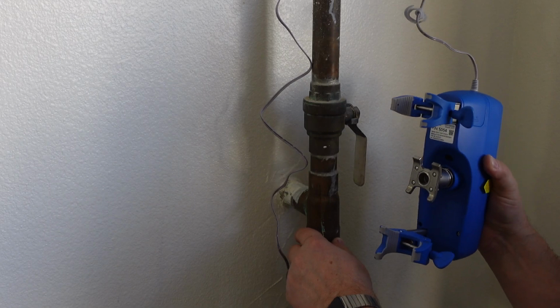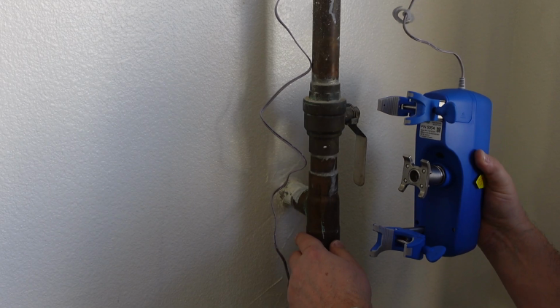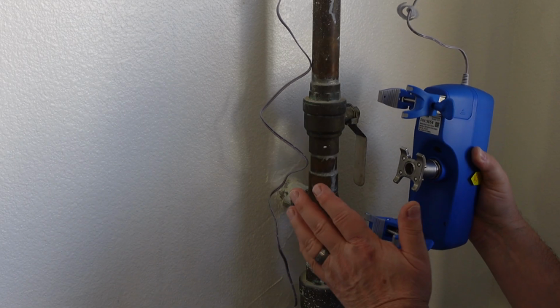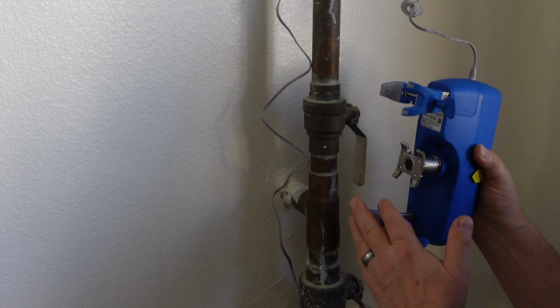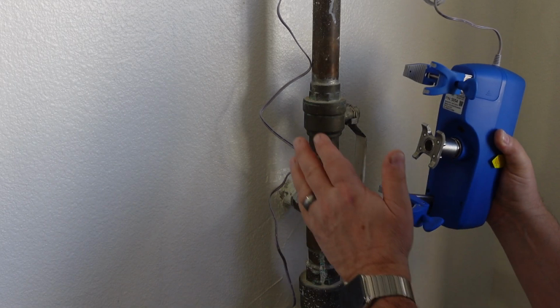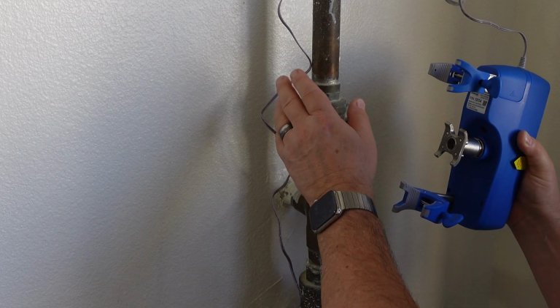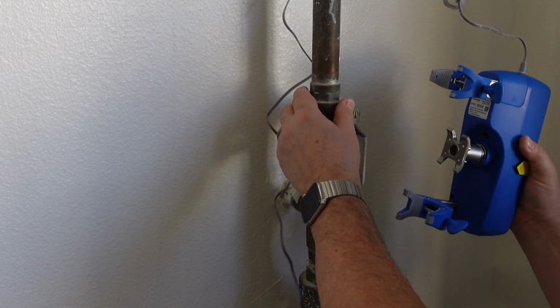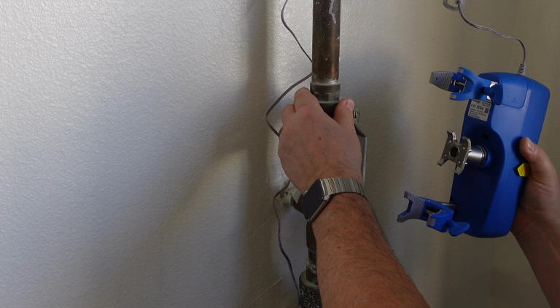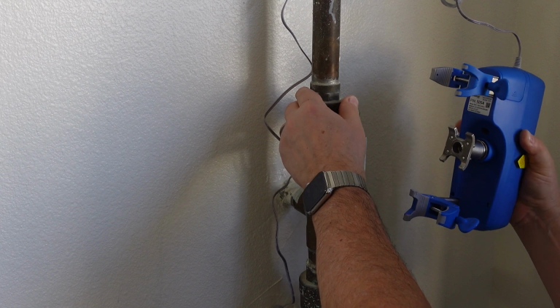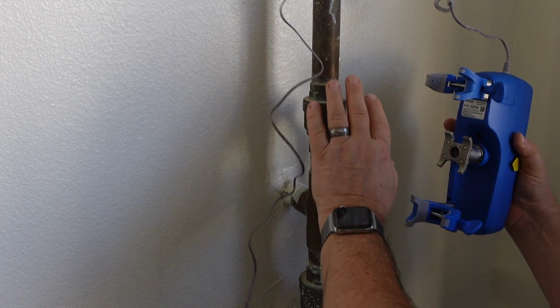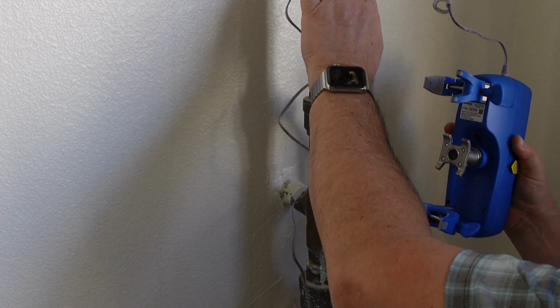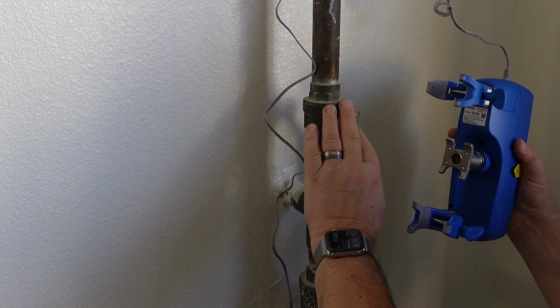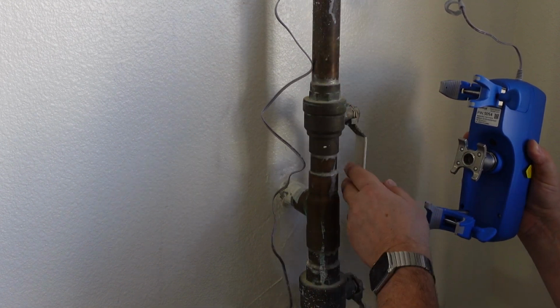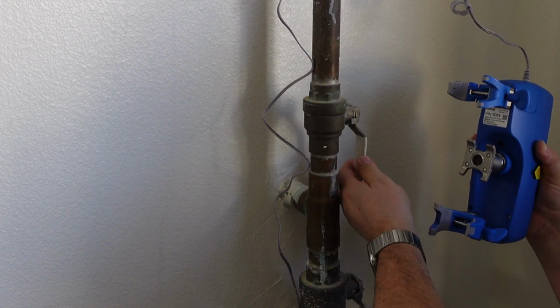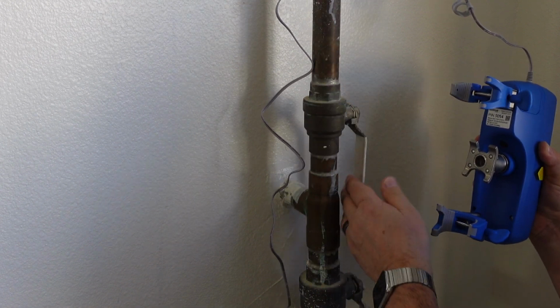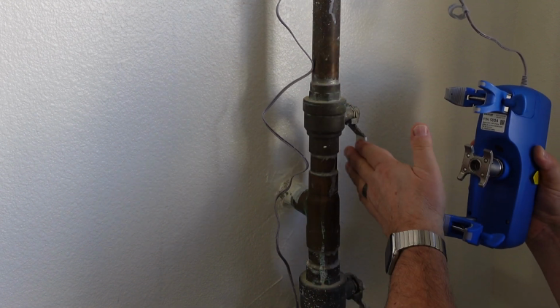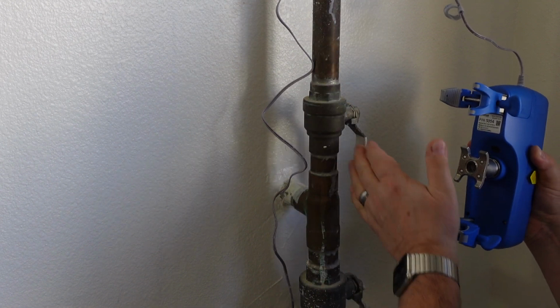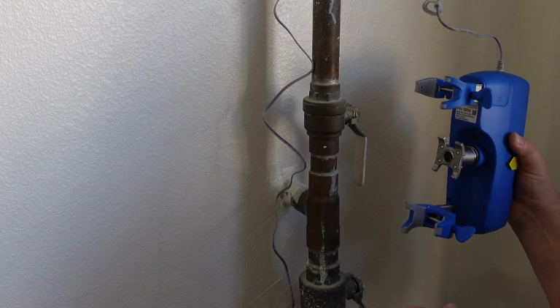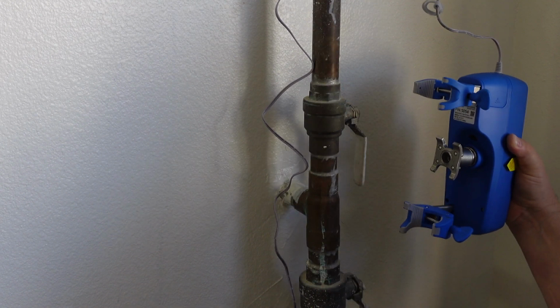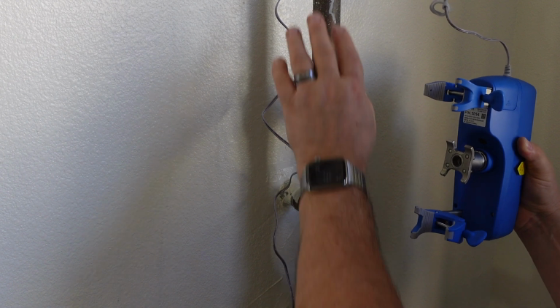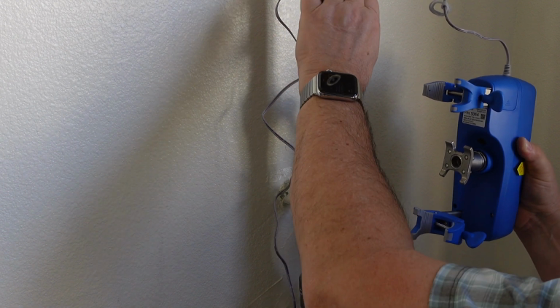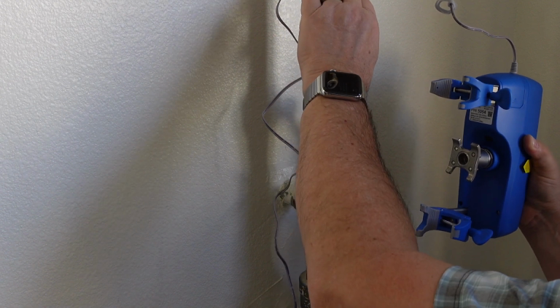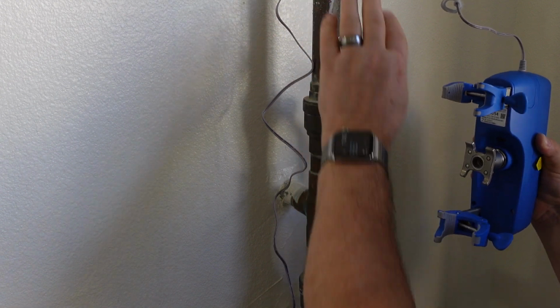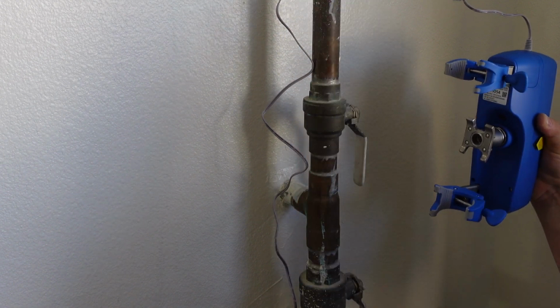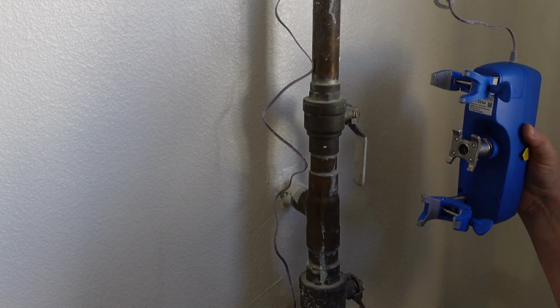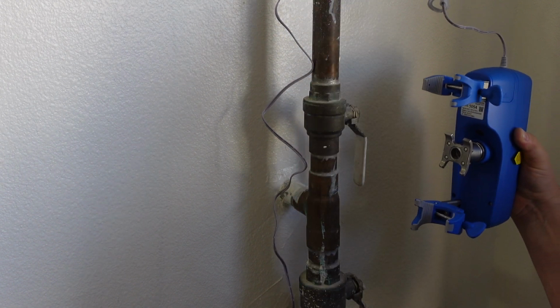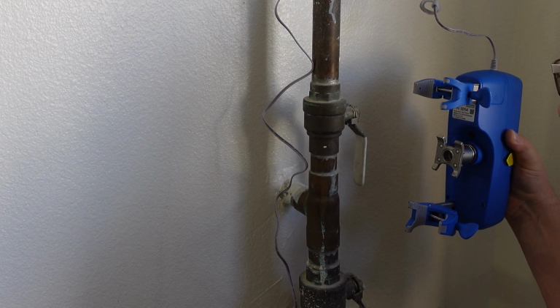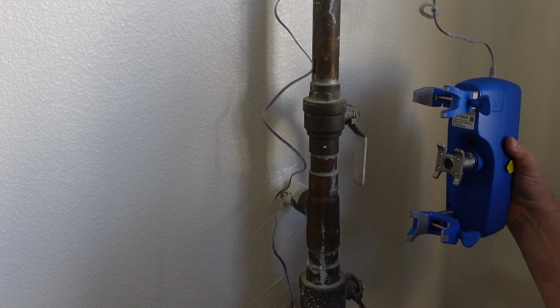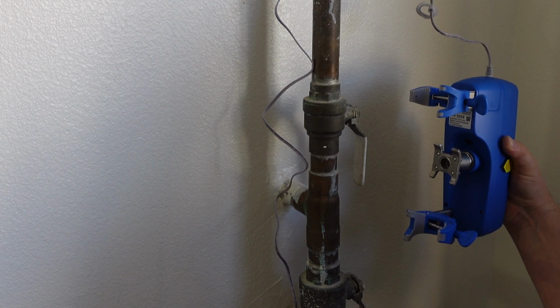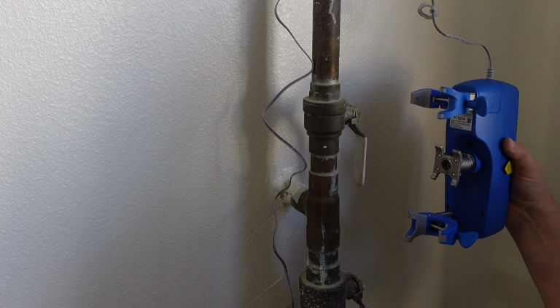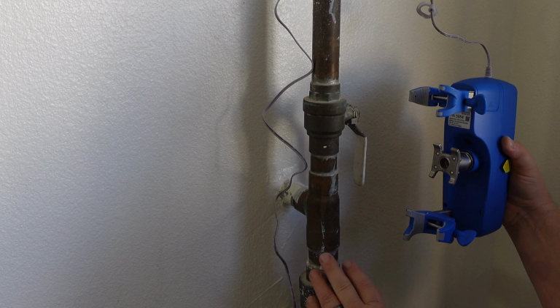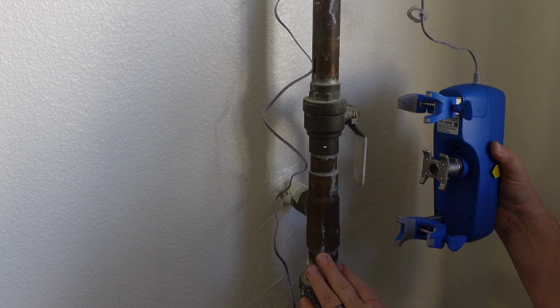Now we're going to hook up the valve controller onto our water line. You just want to make sure you find the proper shutoff valve. This is the ball valve — it controls the water to the house. You don't want to put it on the lower valve if you happen to have a sprinkler system, because you don't want to shut that off.